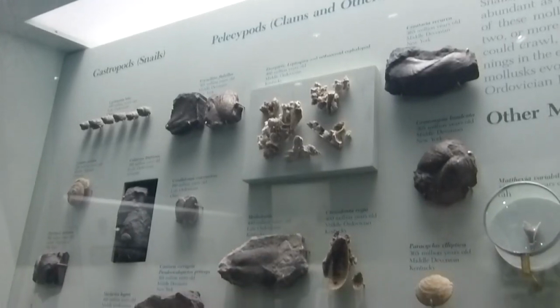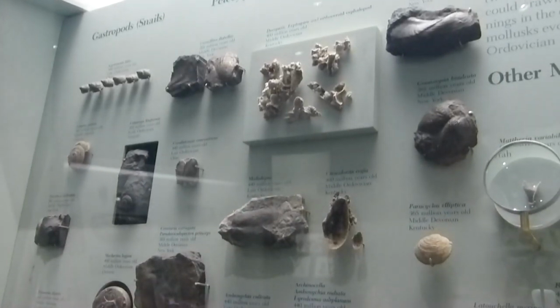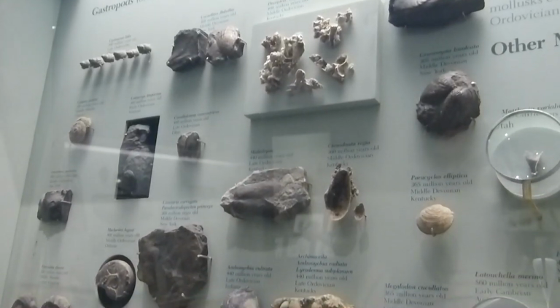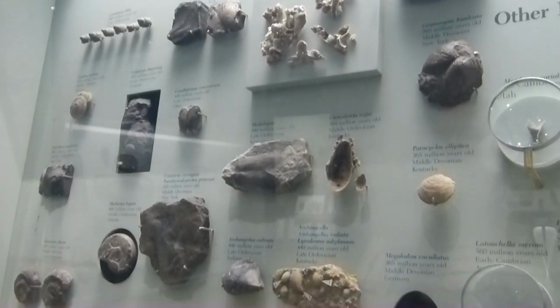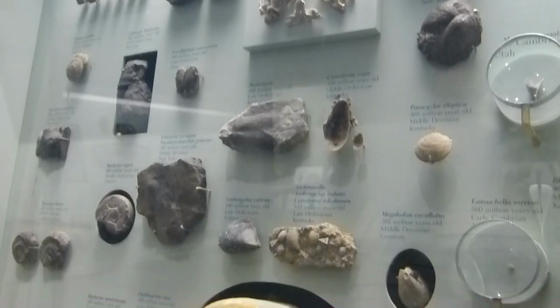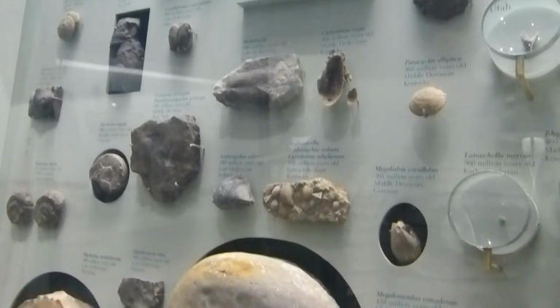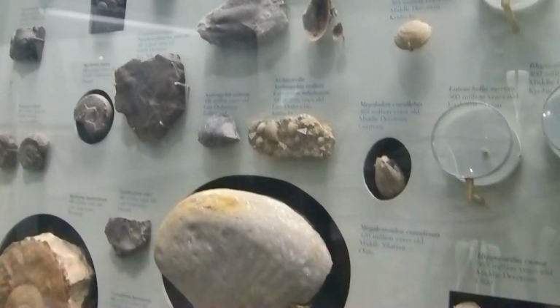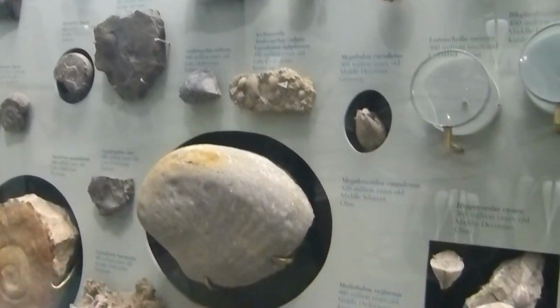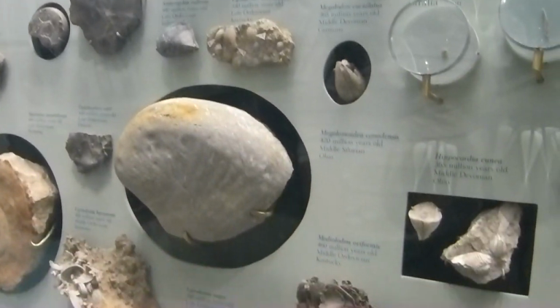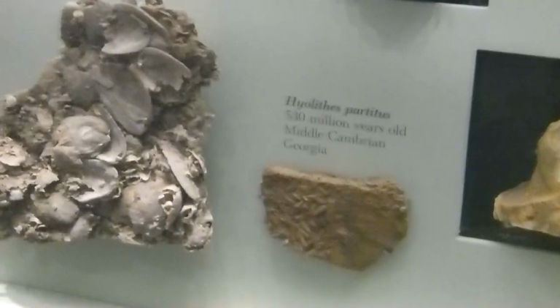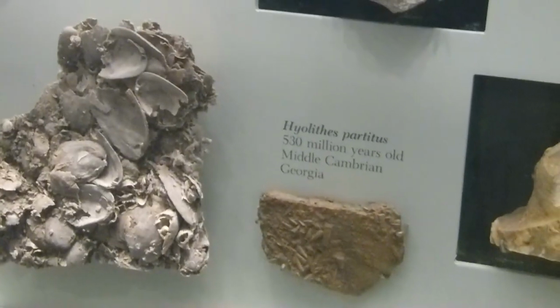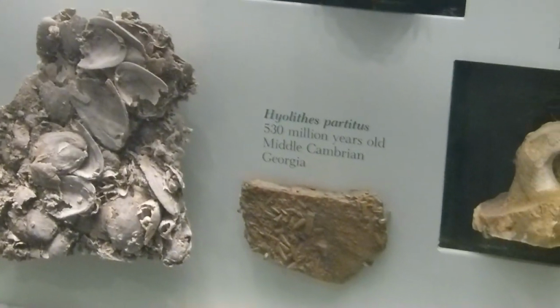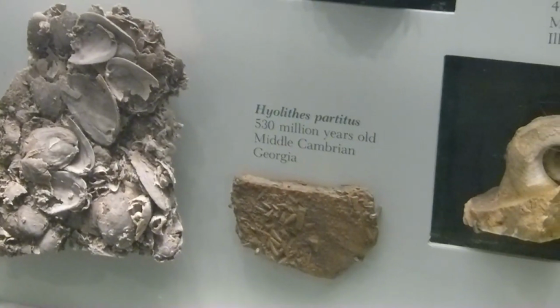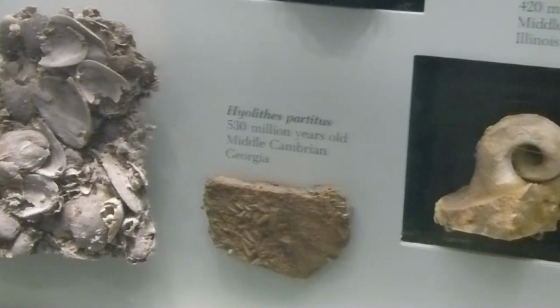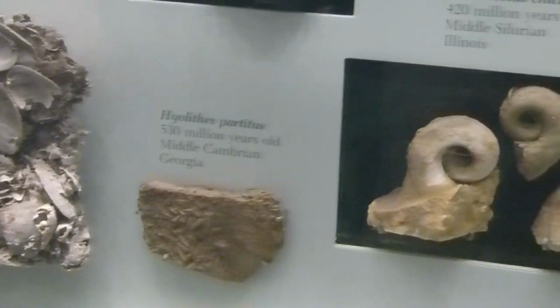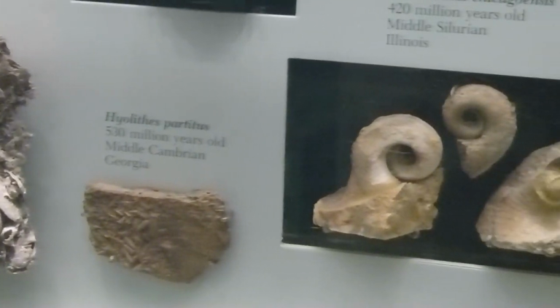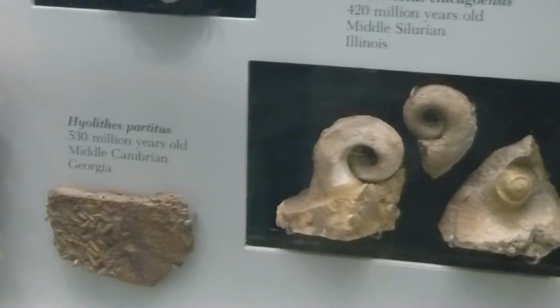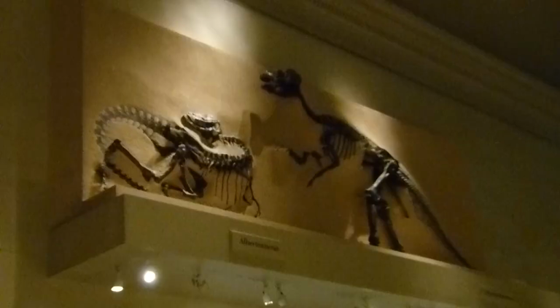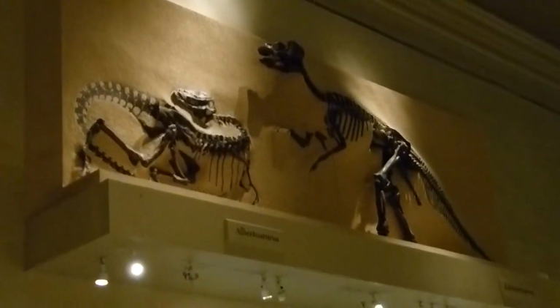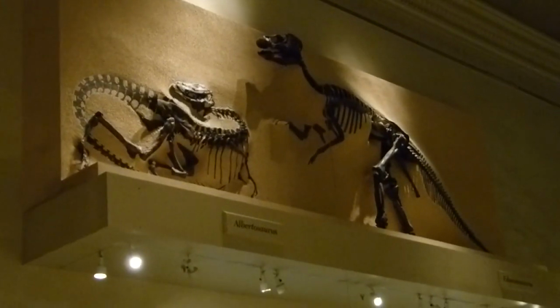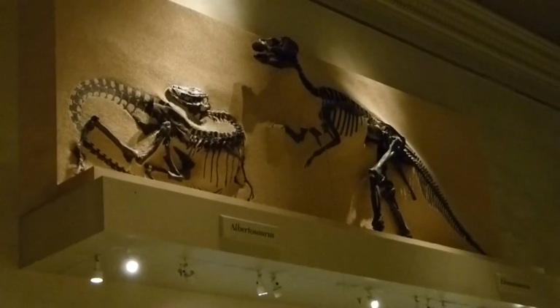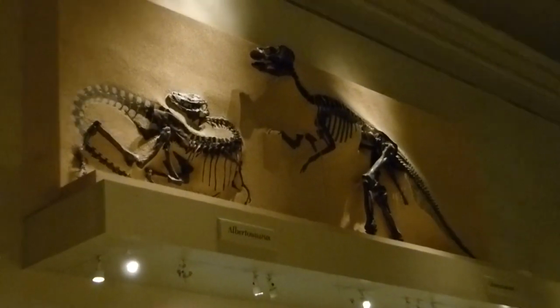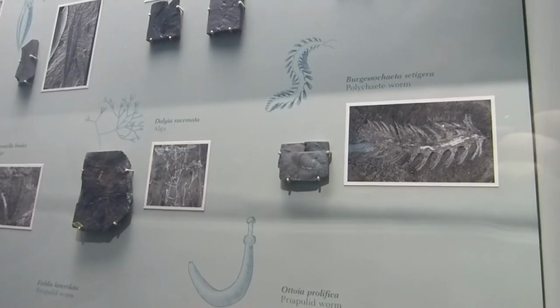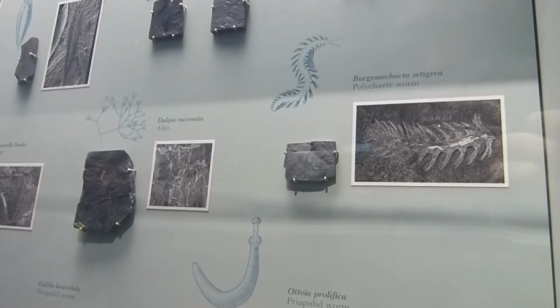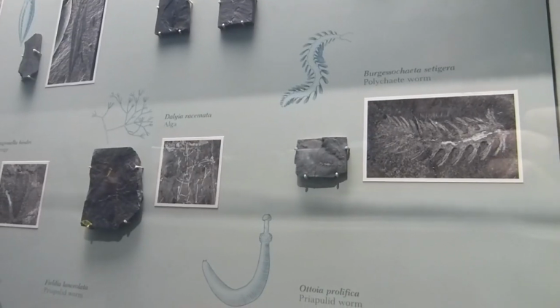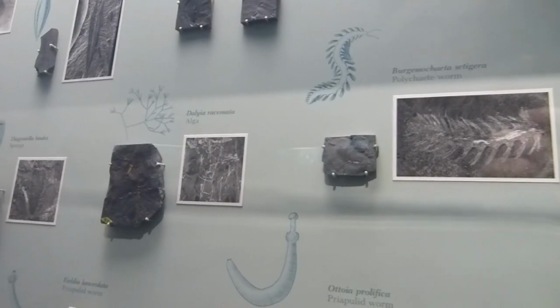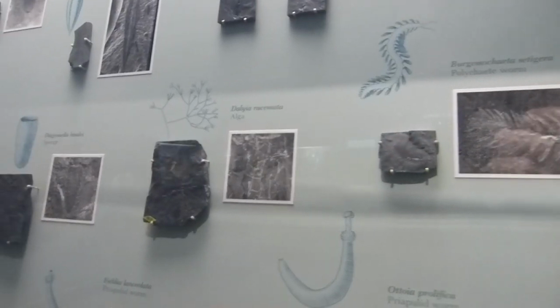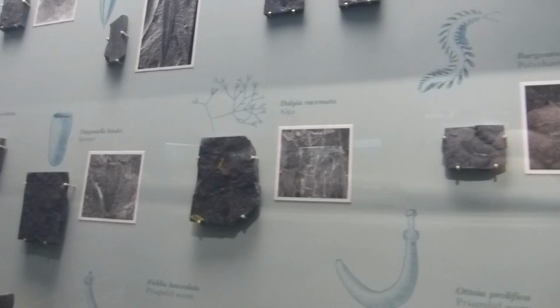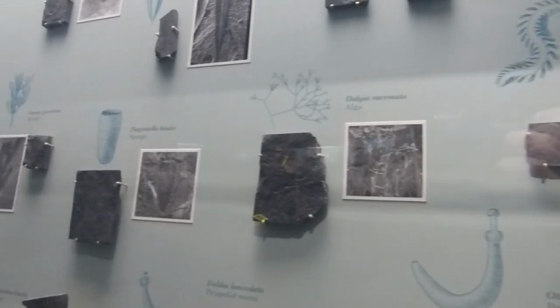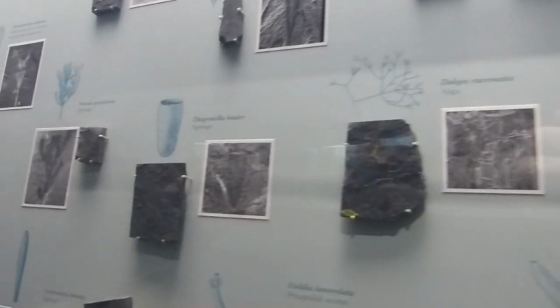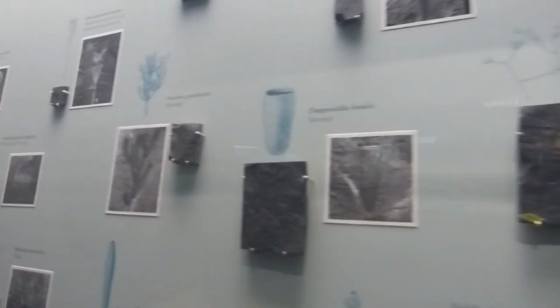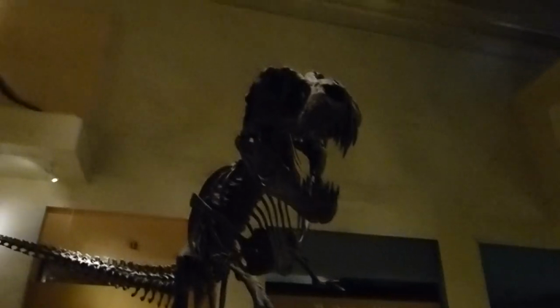It's all really cool stuff that would amaze me way more if I was like 8 years old. 530 million years old? I've seen older. What else you got? Just think — if you're lucky, in 400 million years, your poop will be inside a glass case for other humans to enjoy looking at.